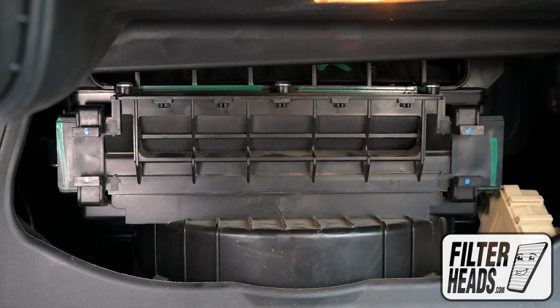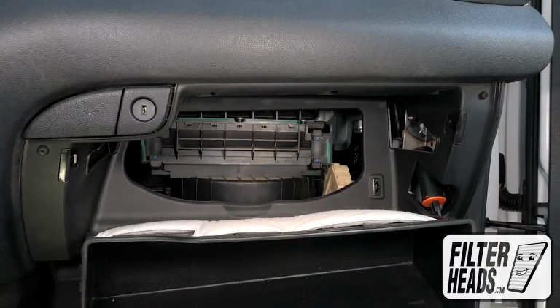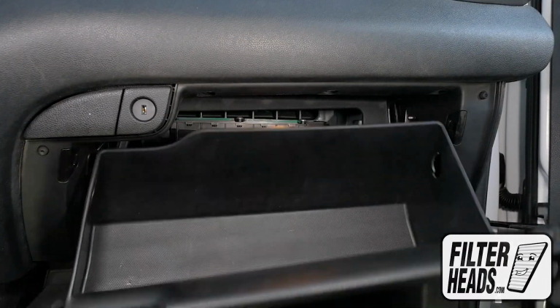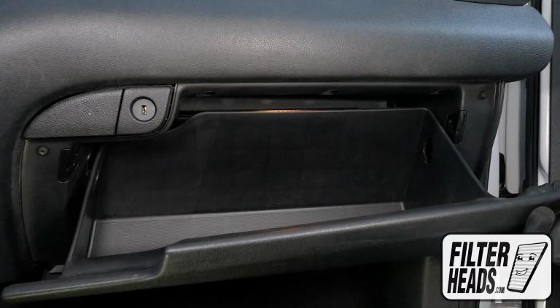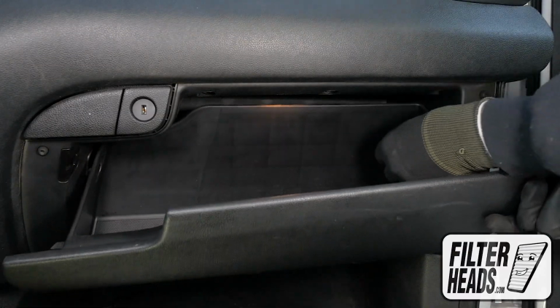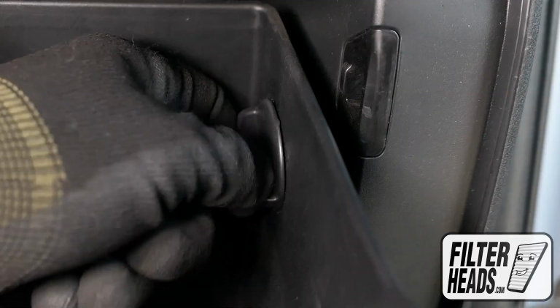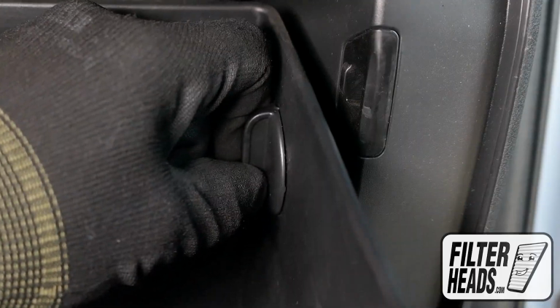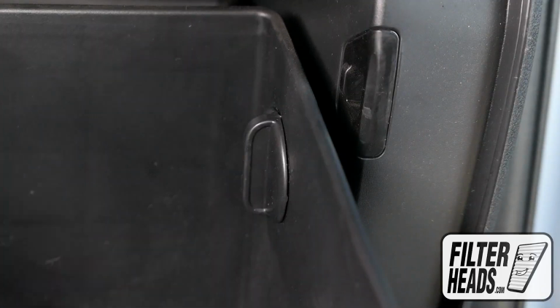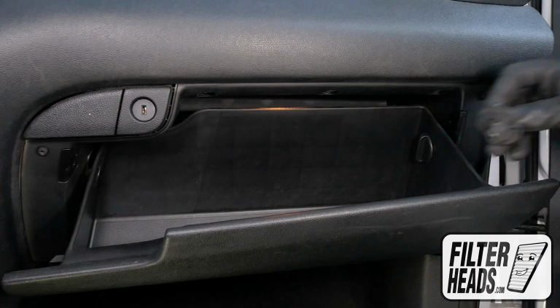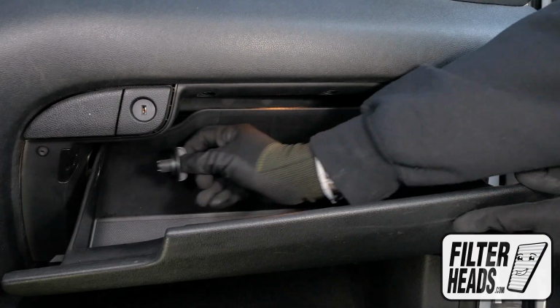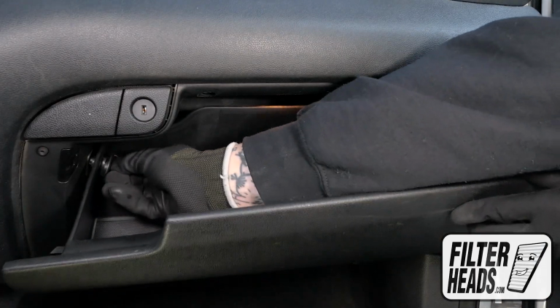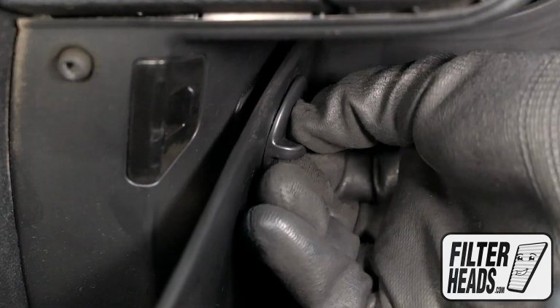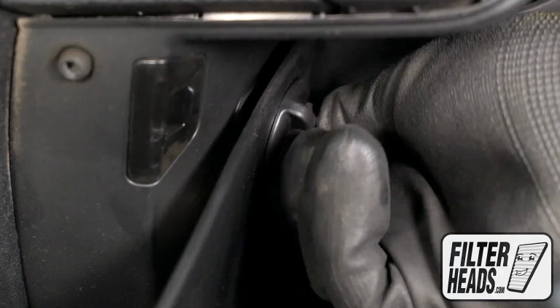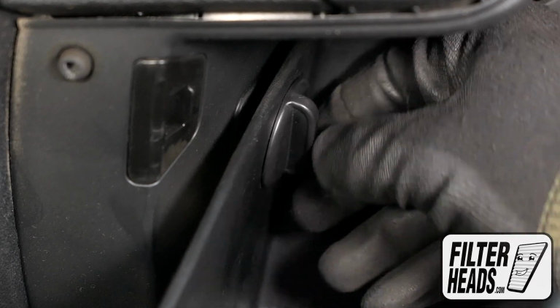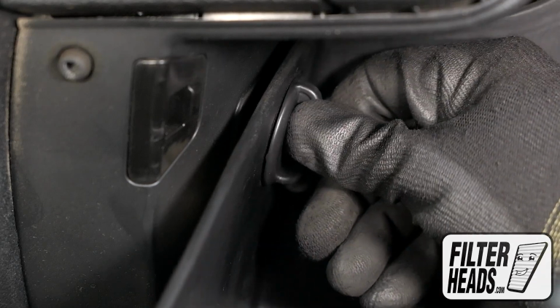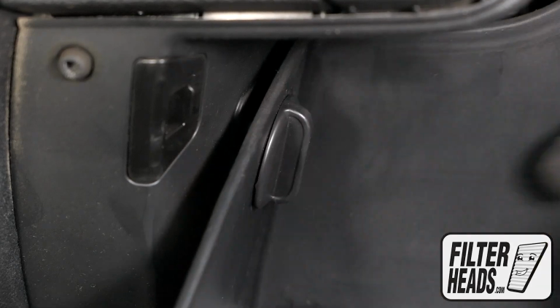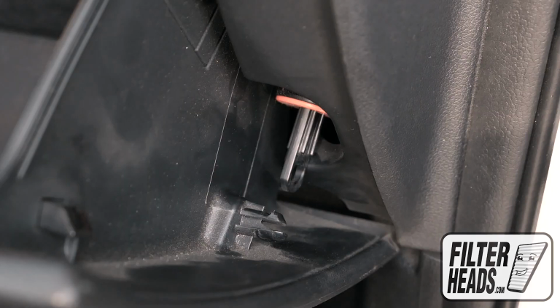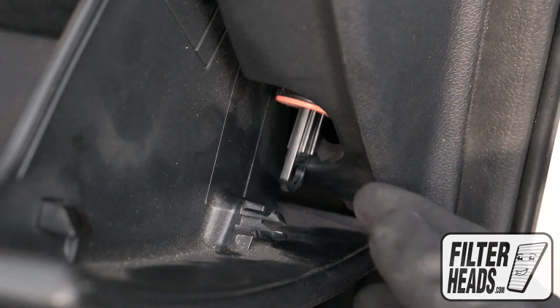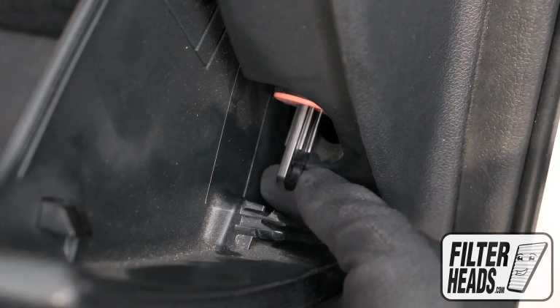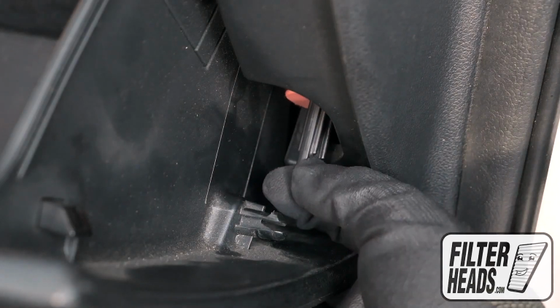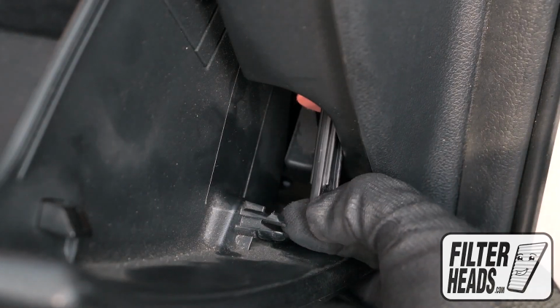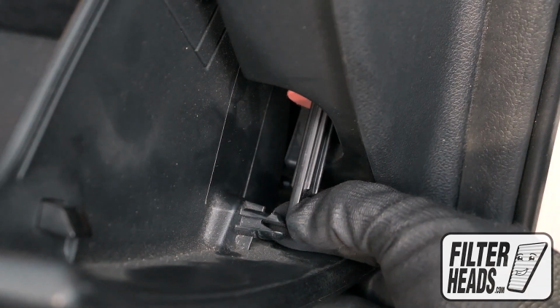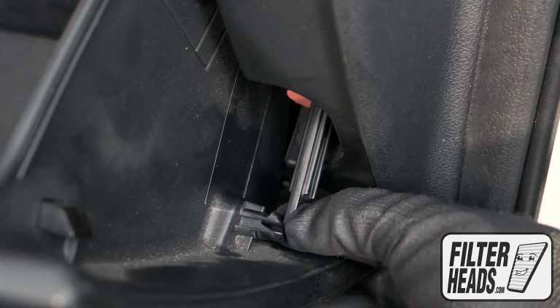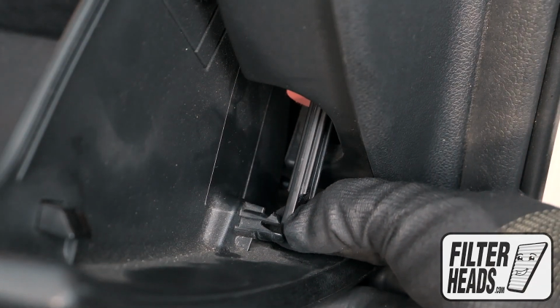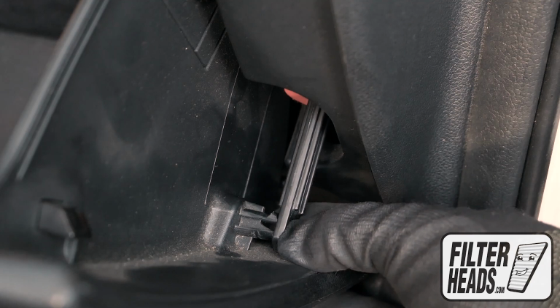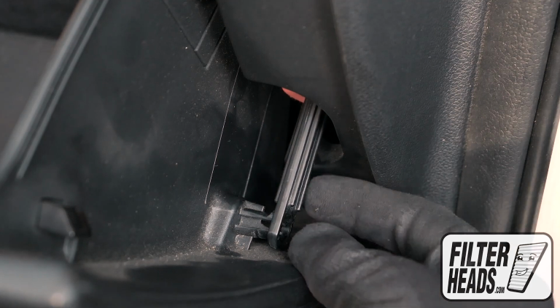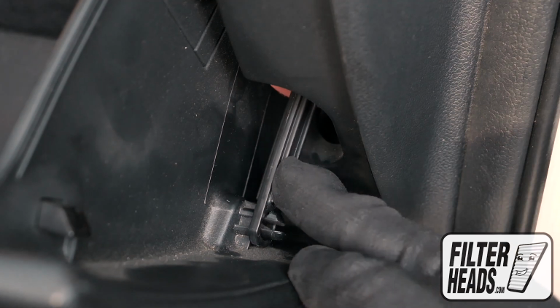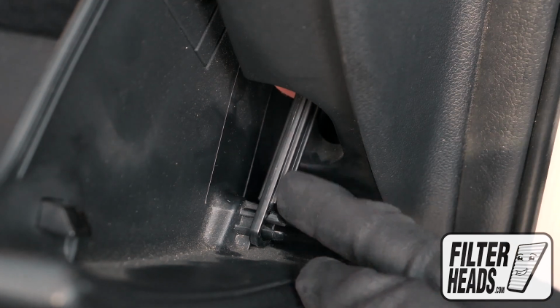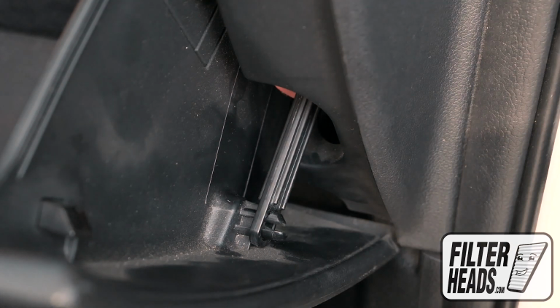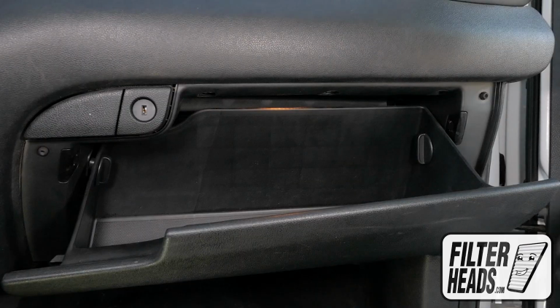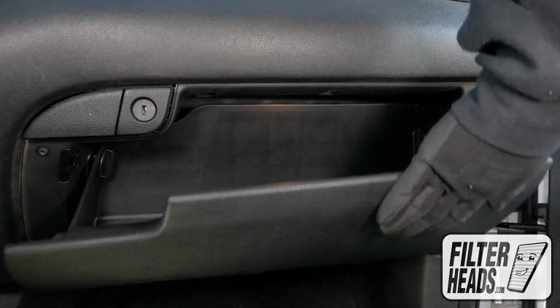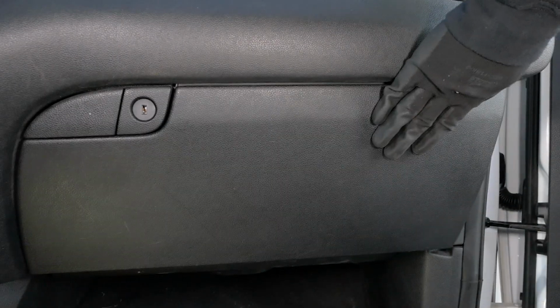Raise the glove box door. Reinstall the stoppers by rotating them to the right. Reinstall the dampener arm. Close the glove box.